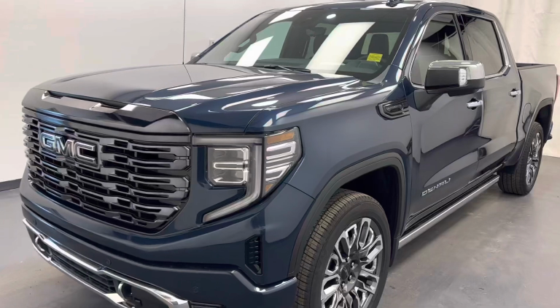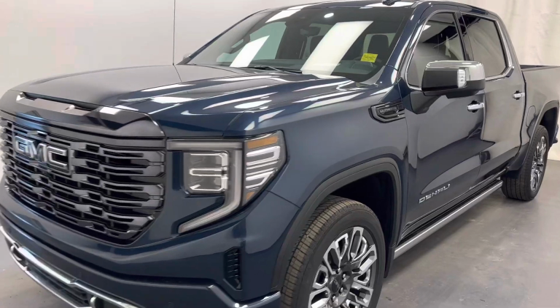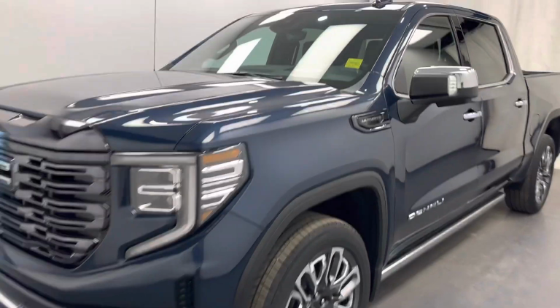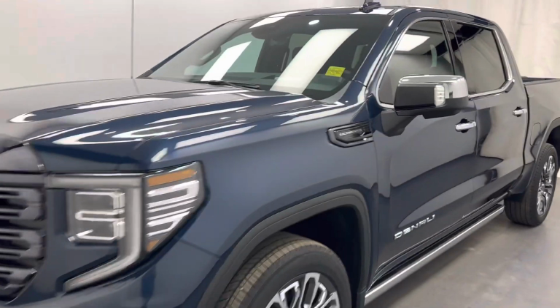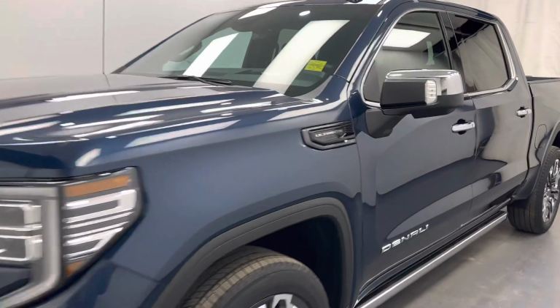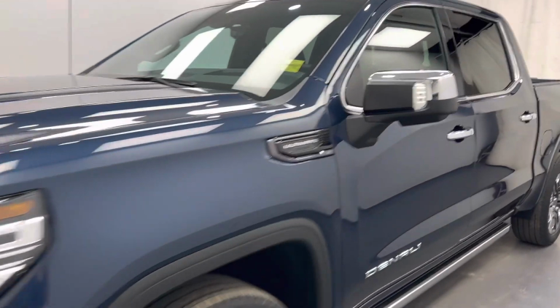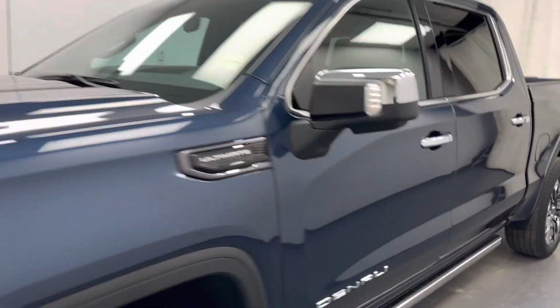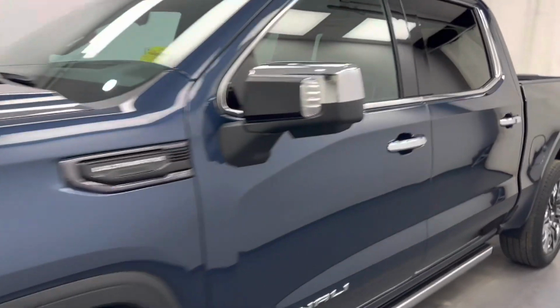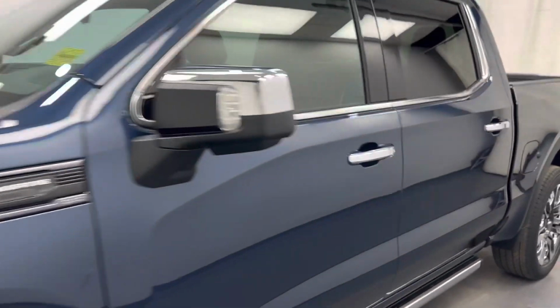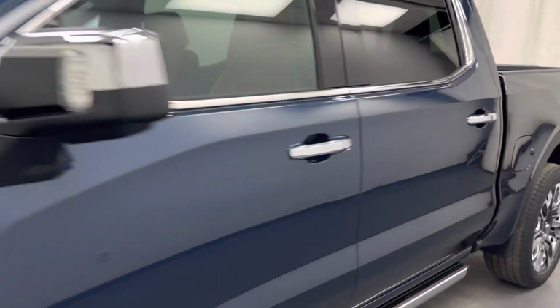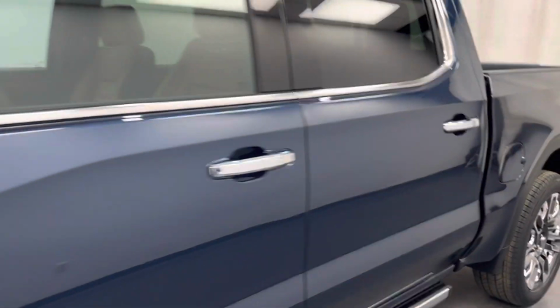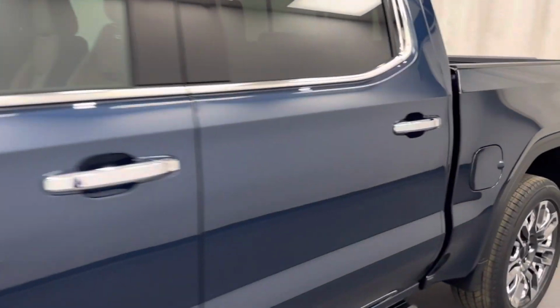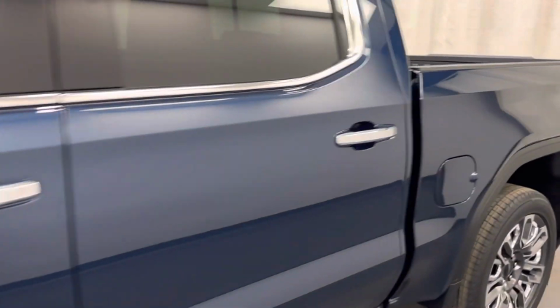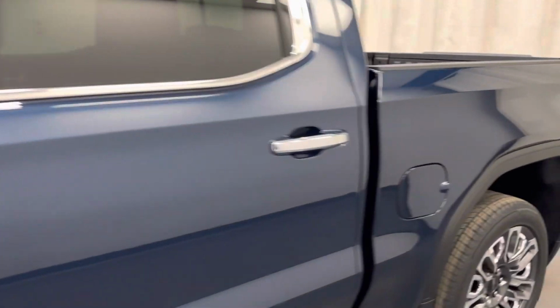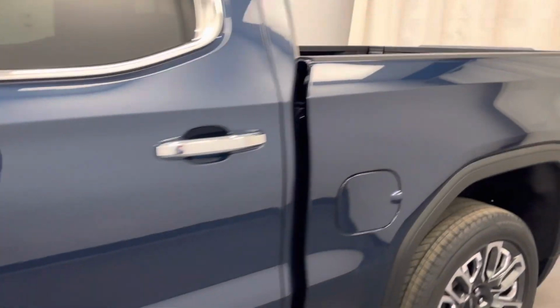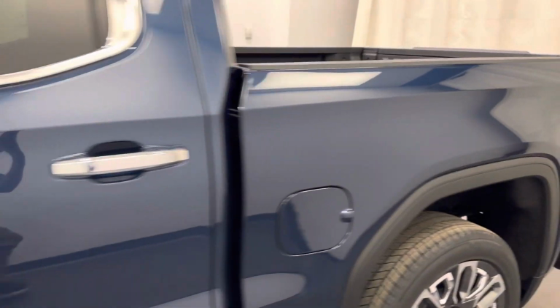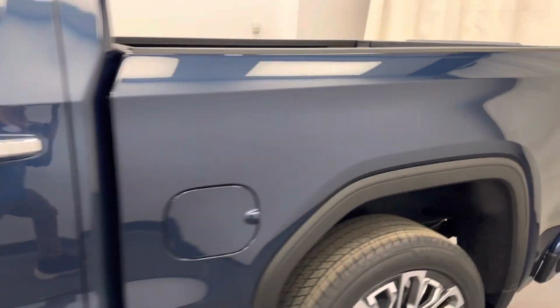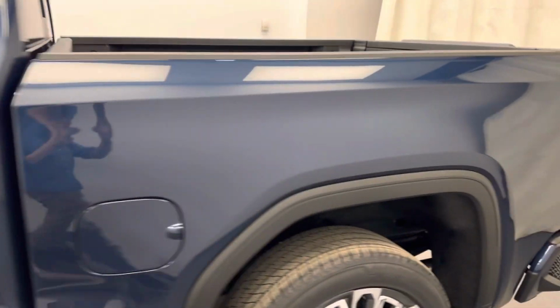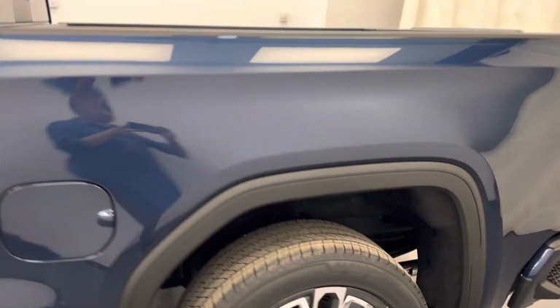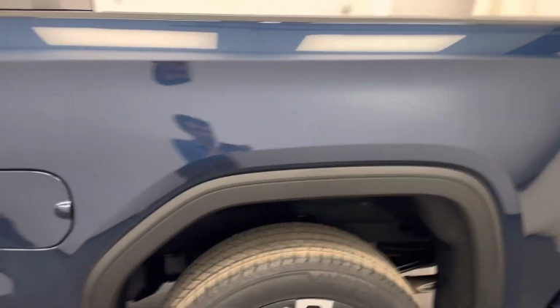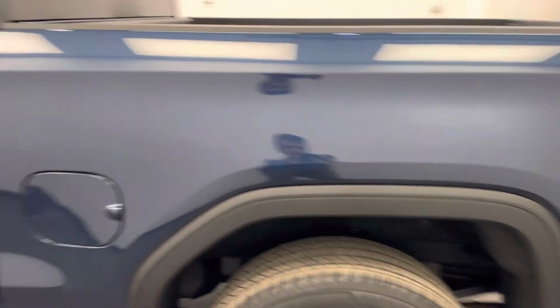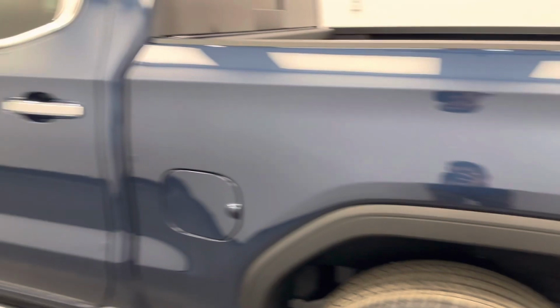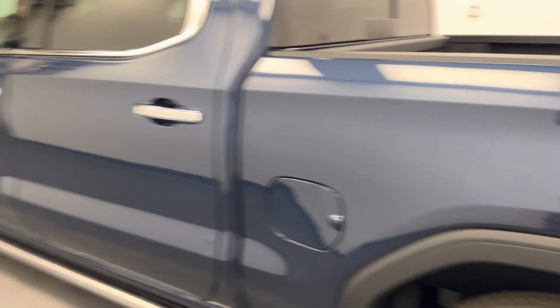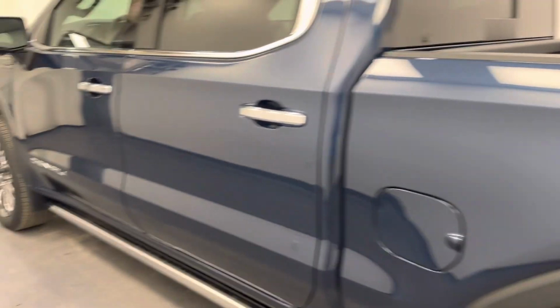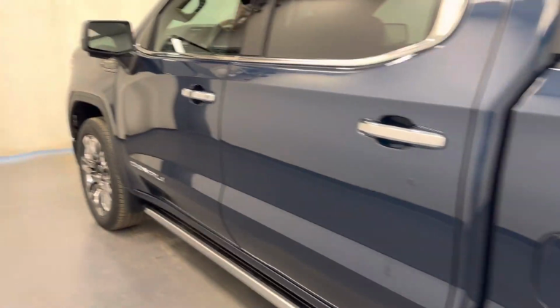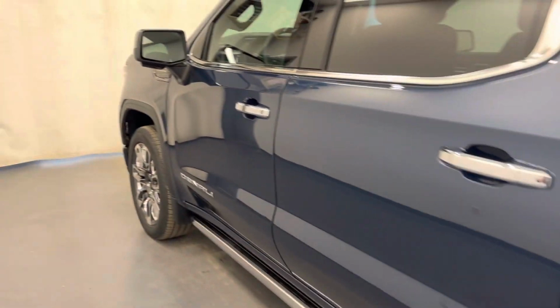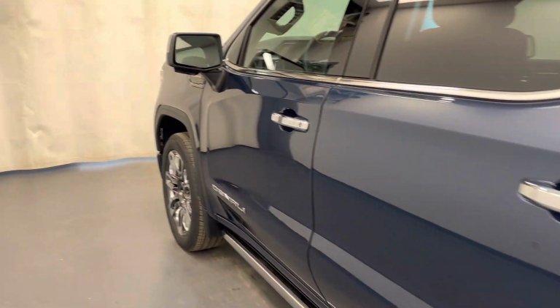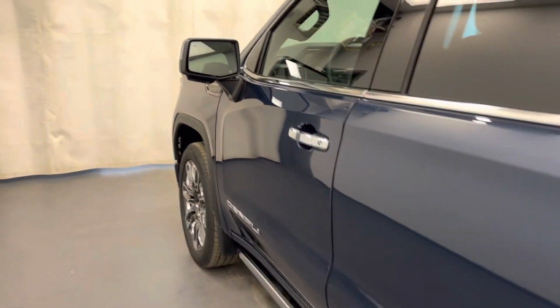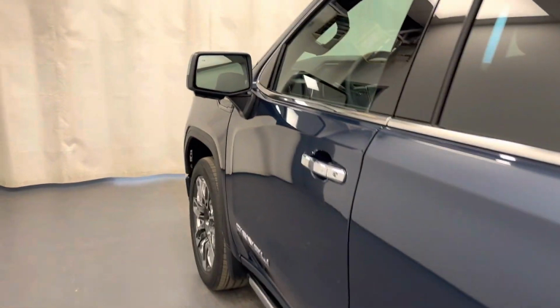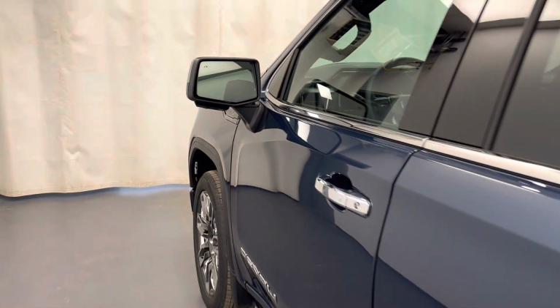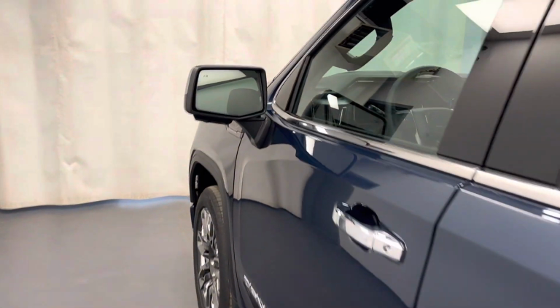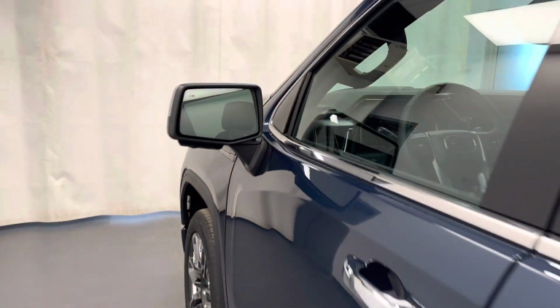We're viewing stock number 246862 on a 2023 GMC Sierra 1500 Denali Ultimate. Our exterior colour is Pacific Blue.